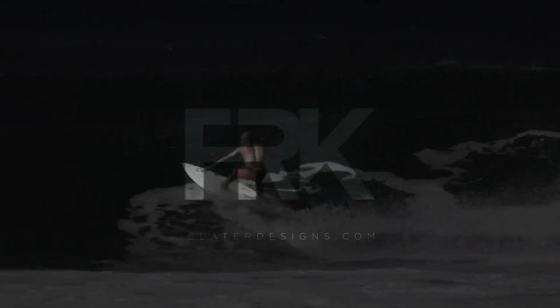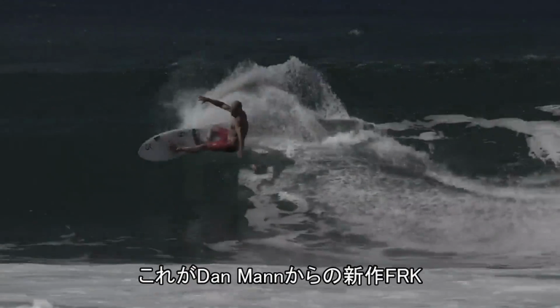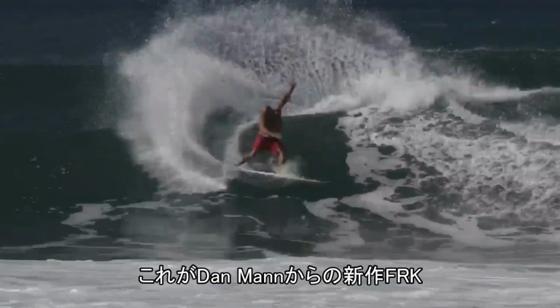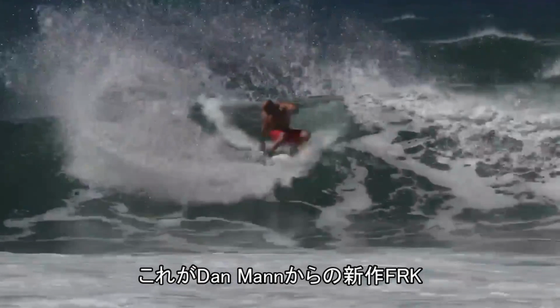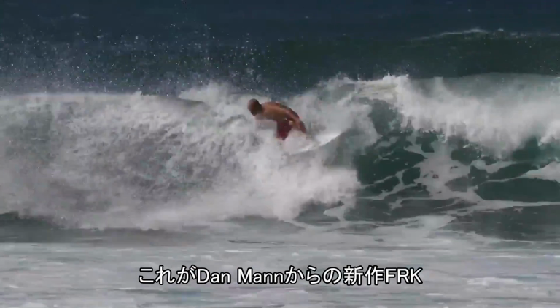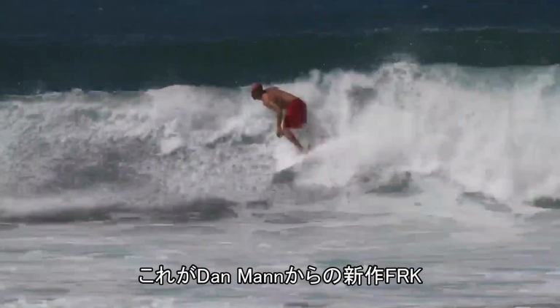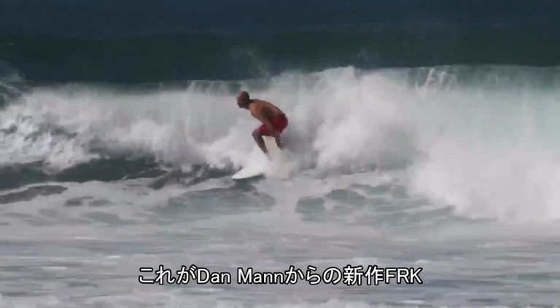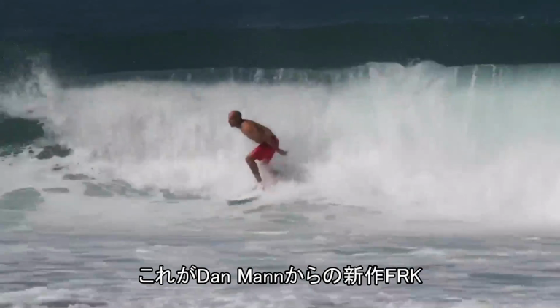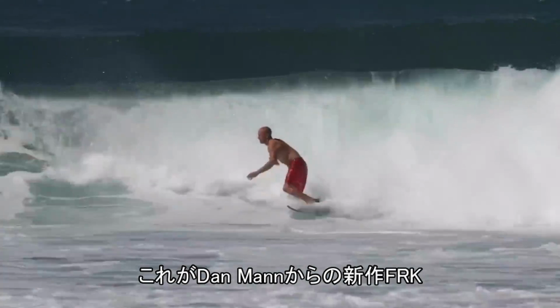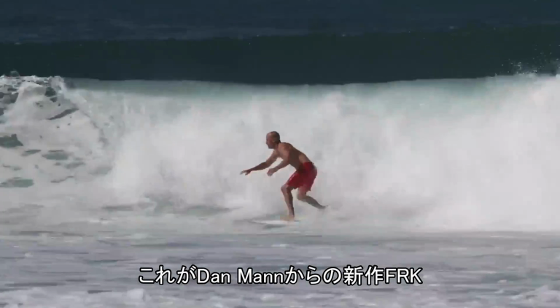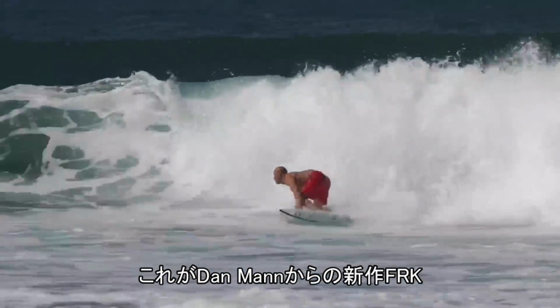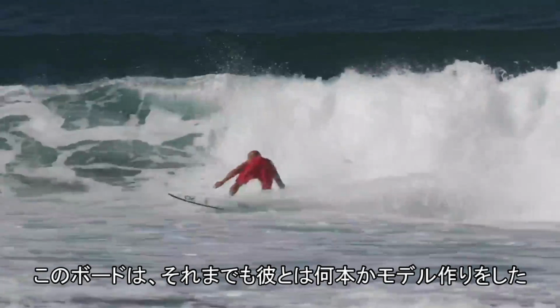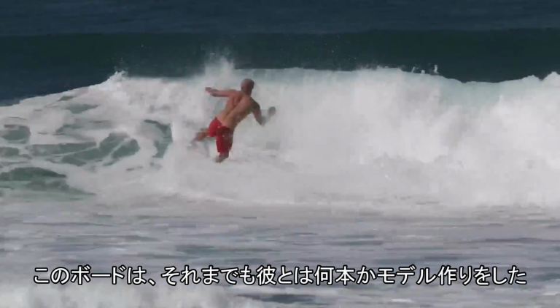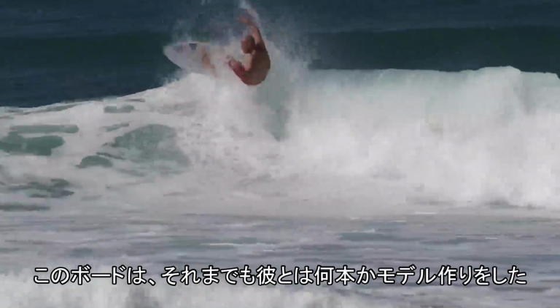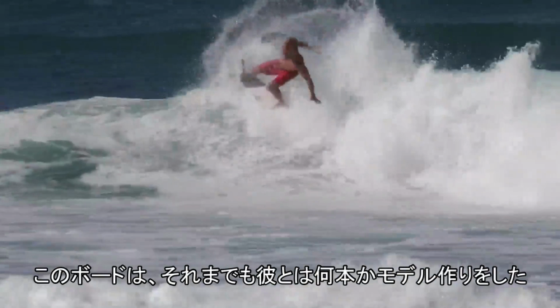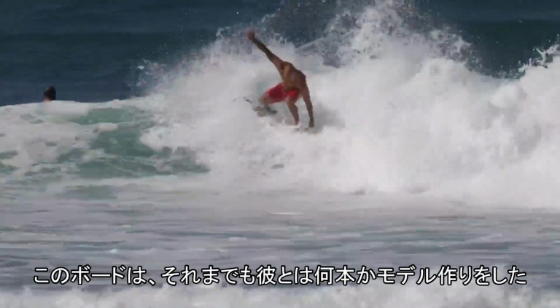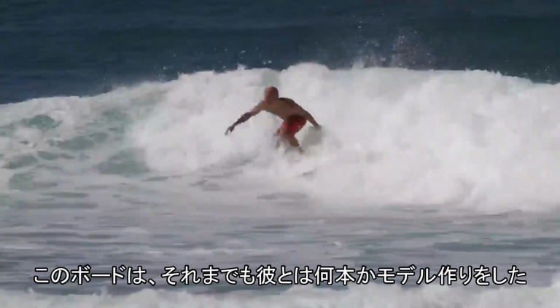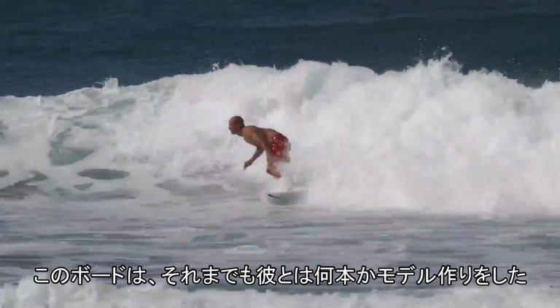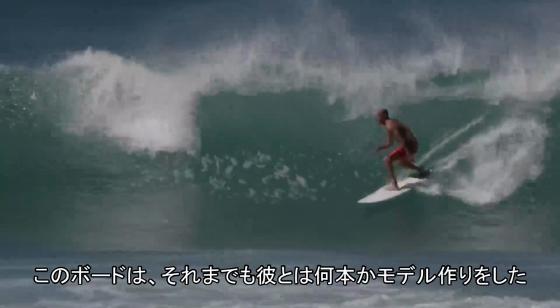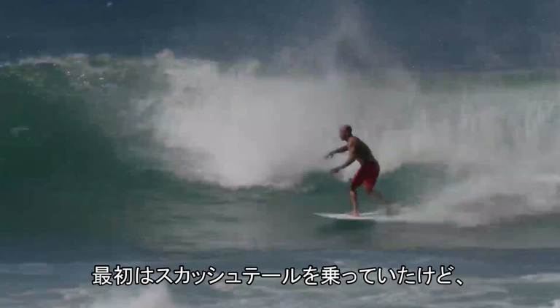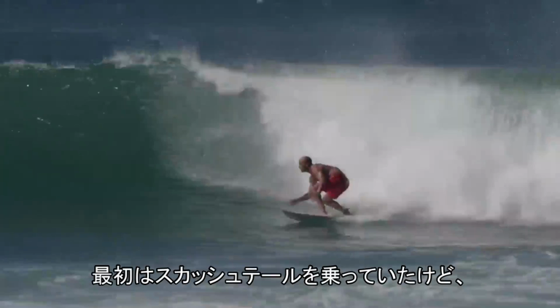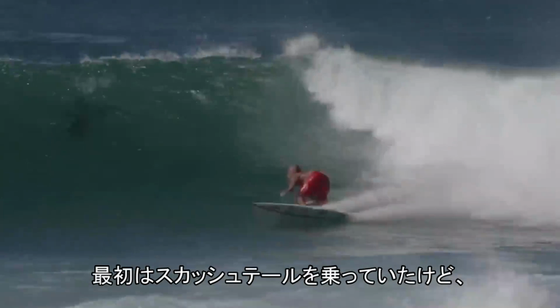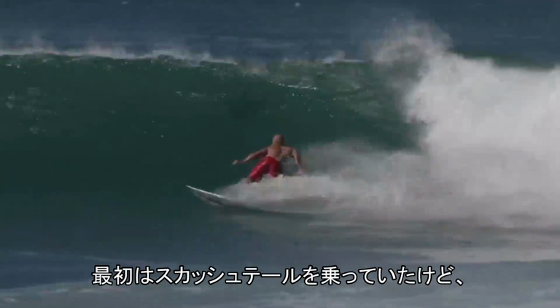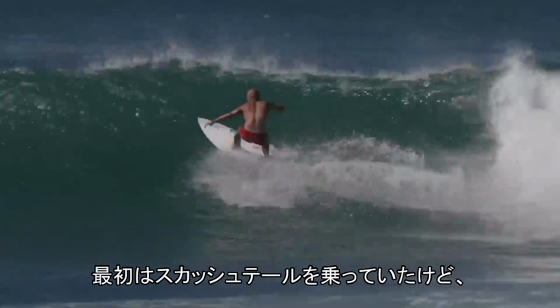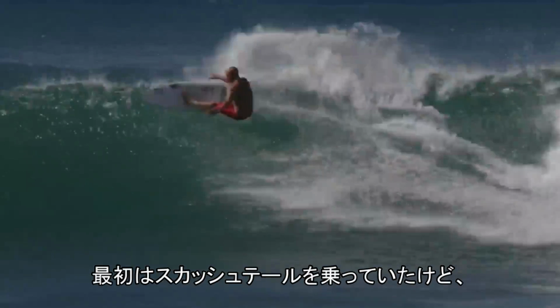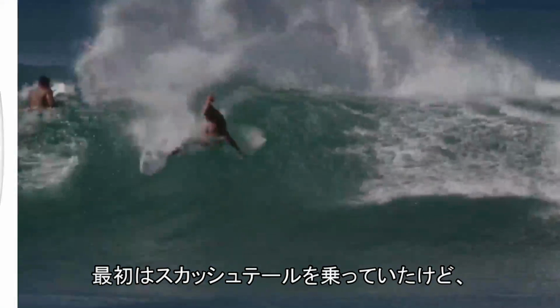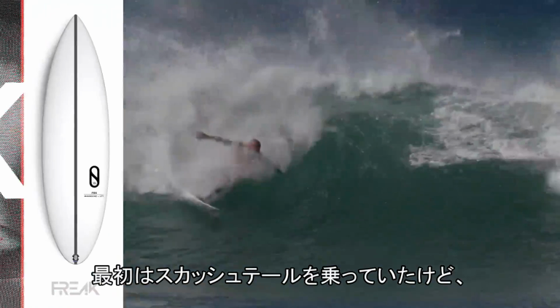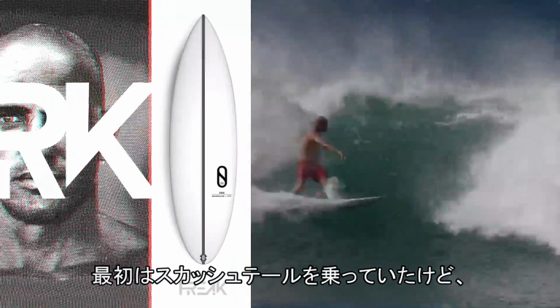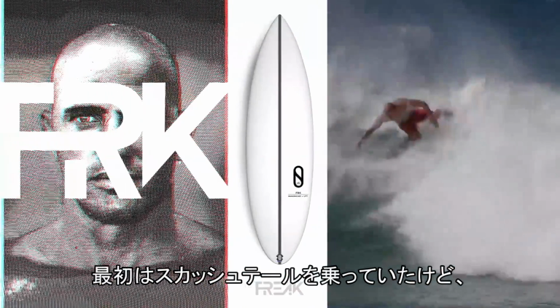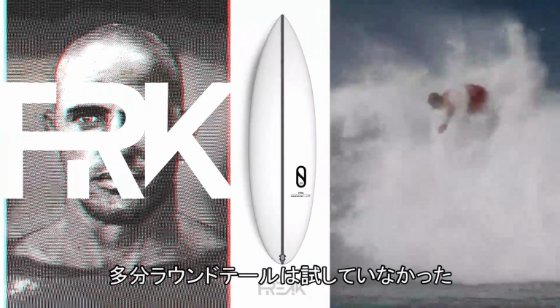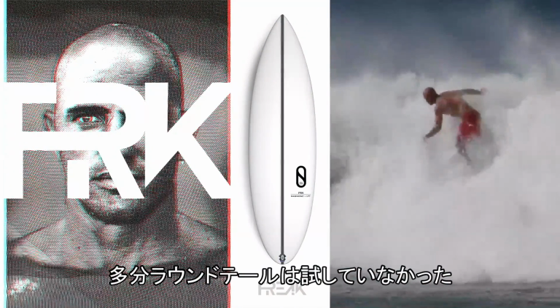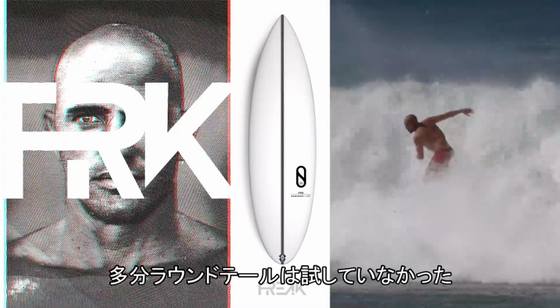This is the FRK, the new model I put out with Dan Mann. The story on this board is I made some boards with Dan Mann. I rode the squash tail and it felt okay, so I never tried the two round tails that he made me.